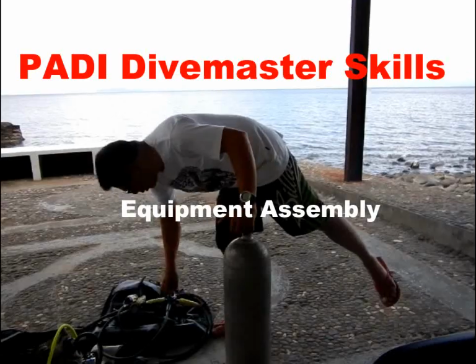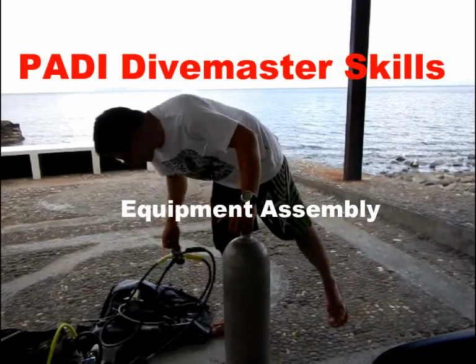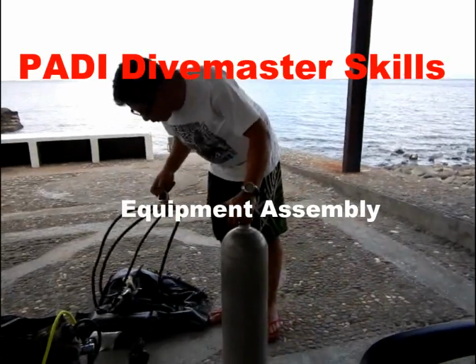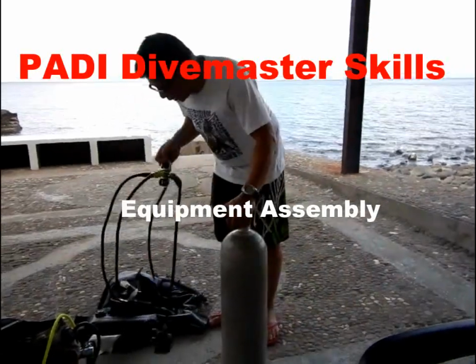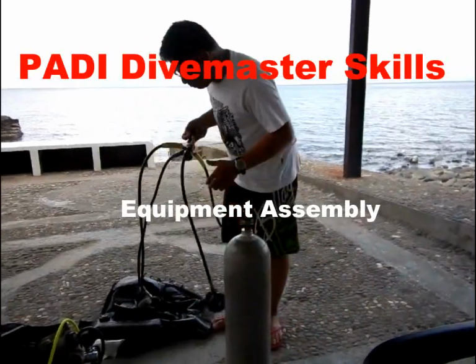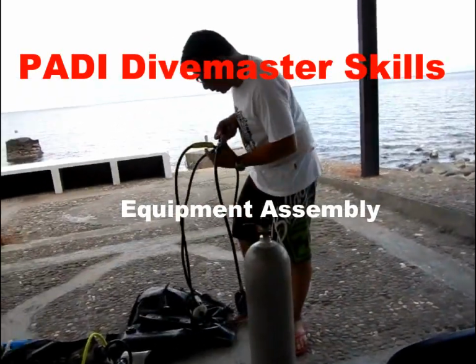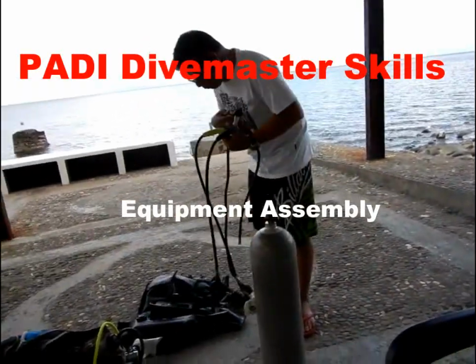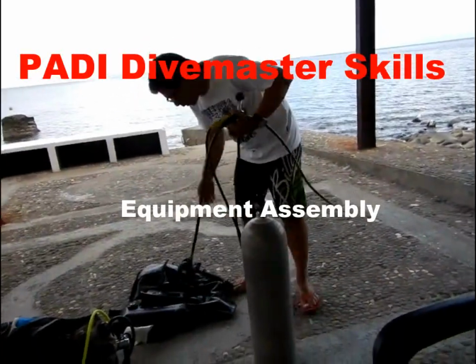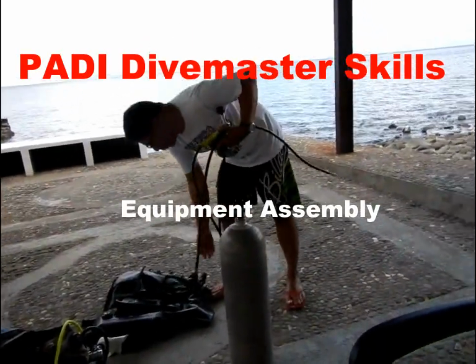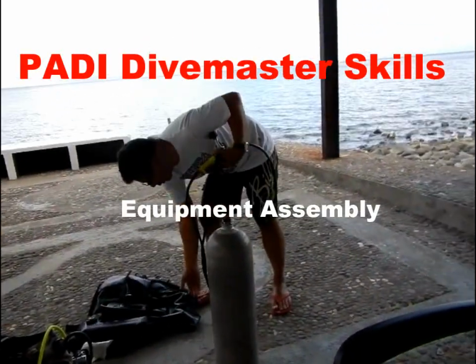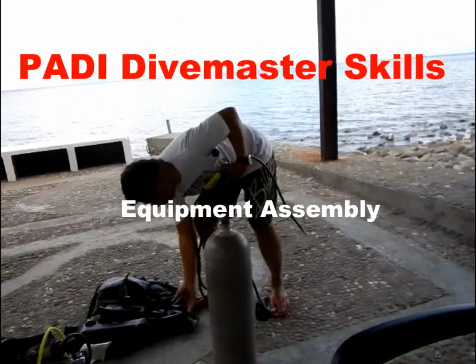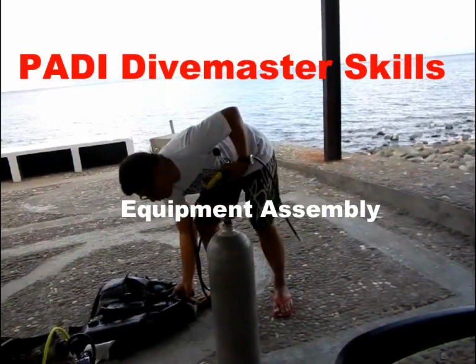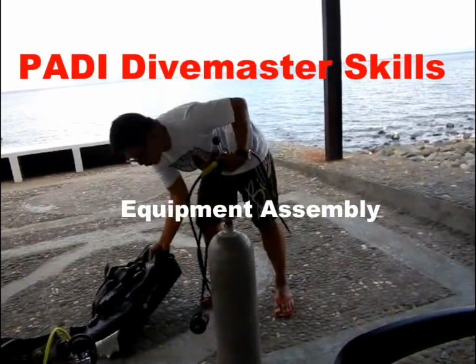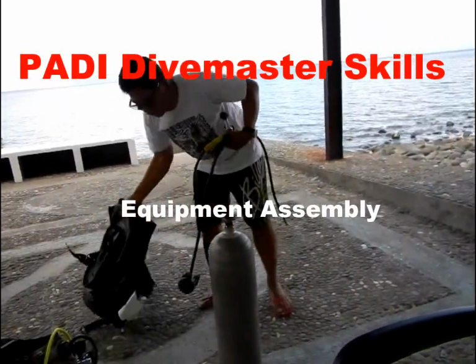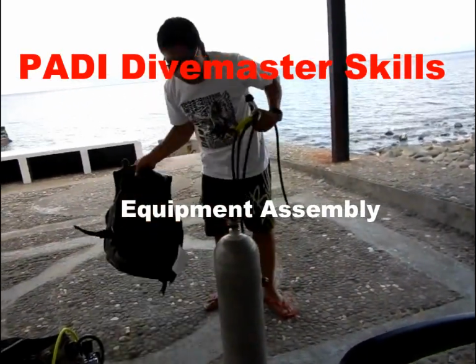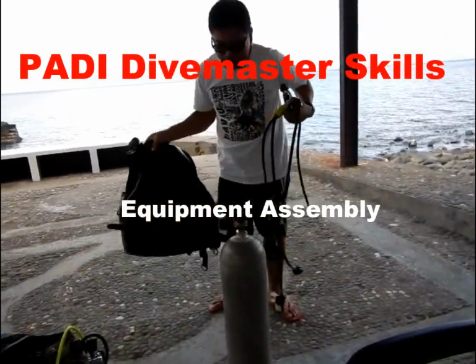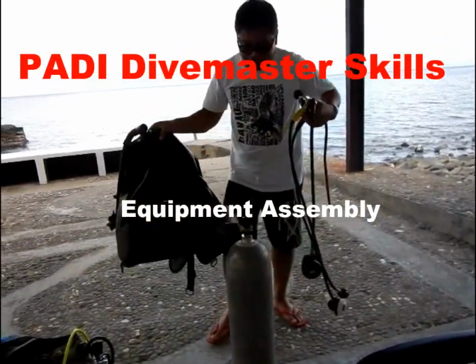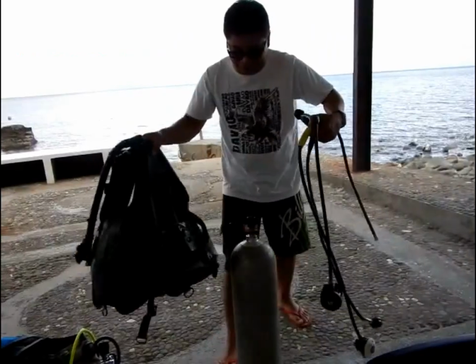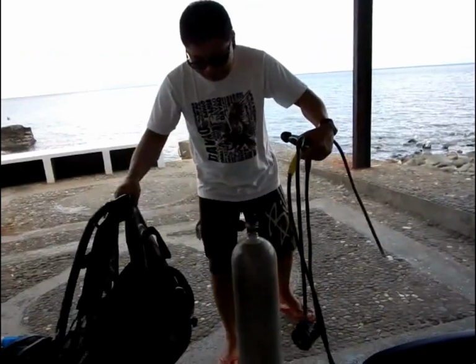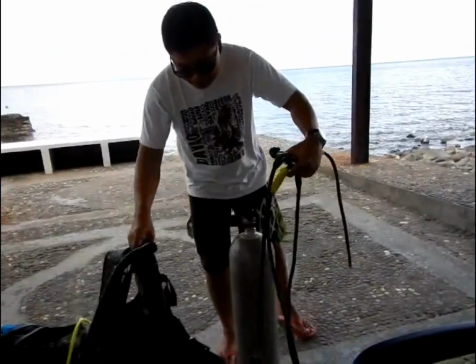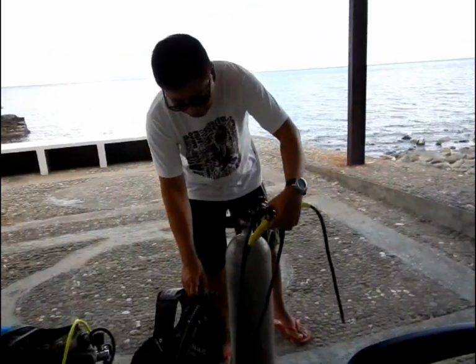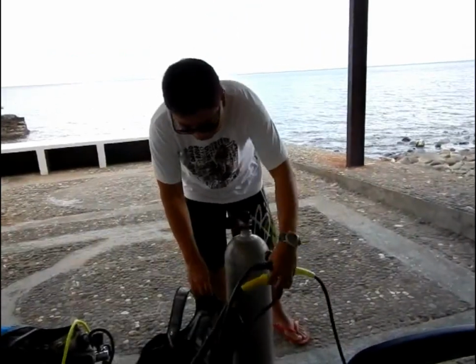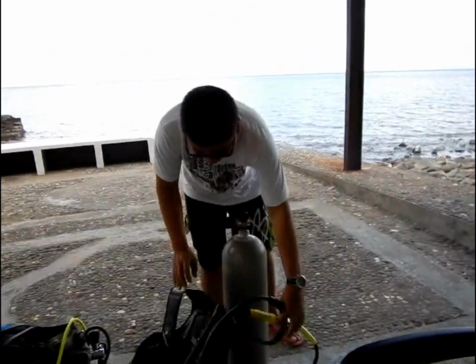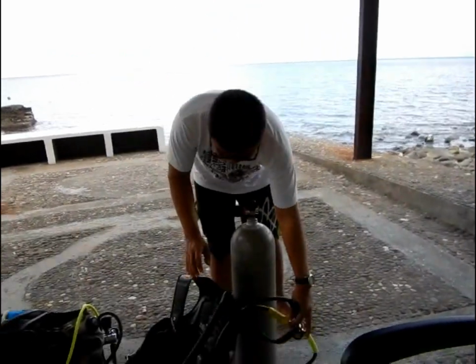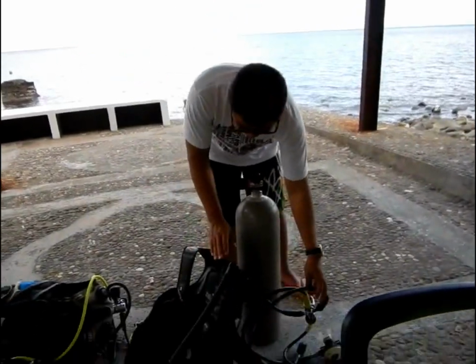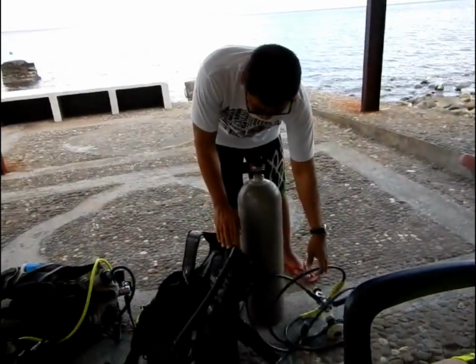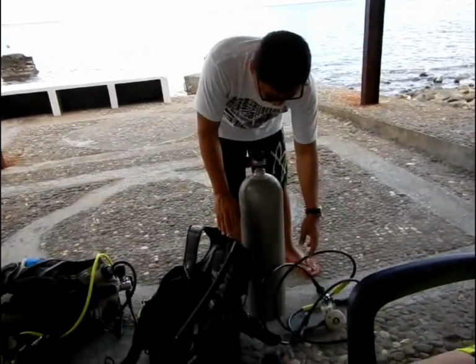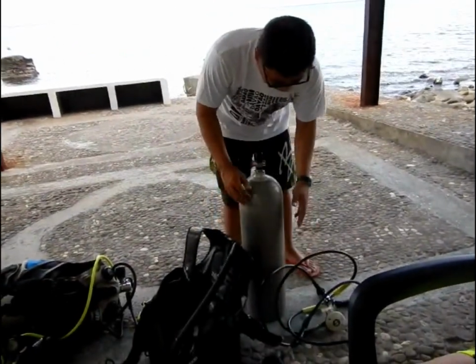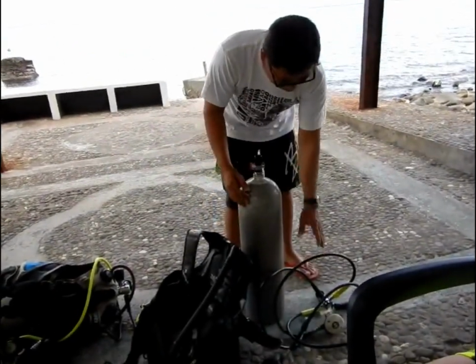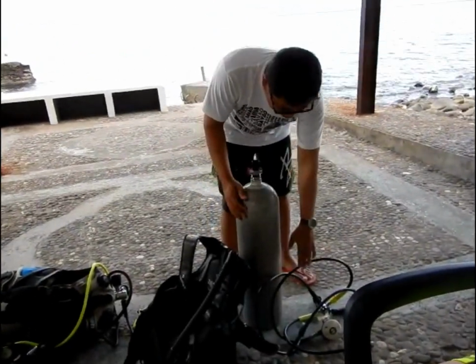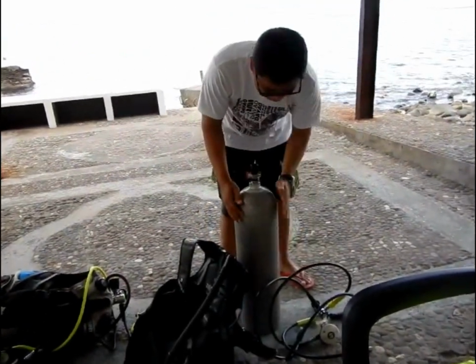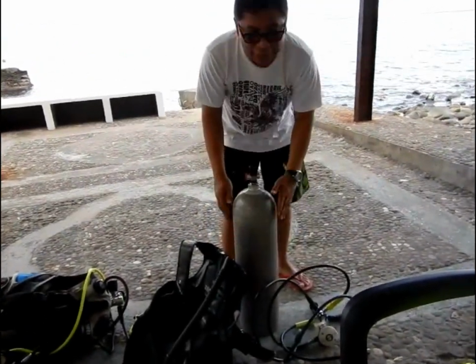How you set up — these are the basic equipment that we will be using for the dive. There are three parts: BCD, regulator, and the tanks.